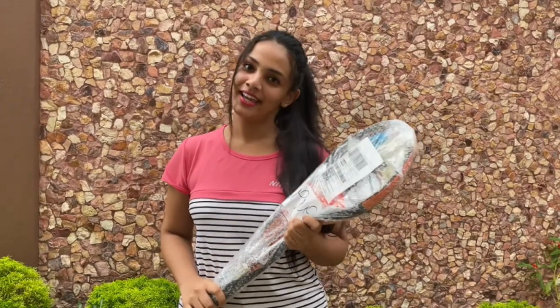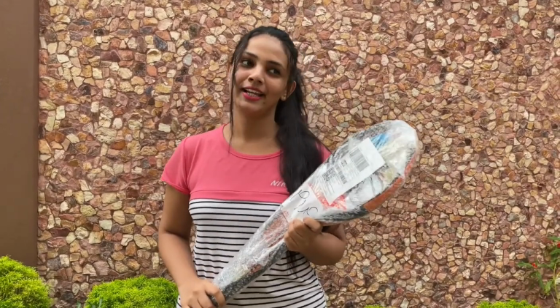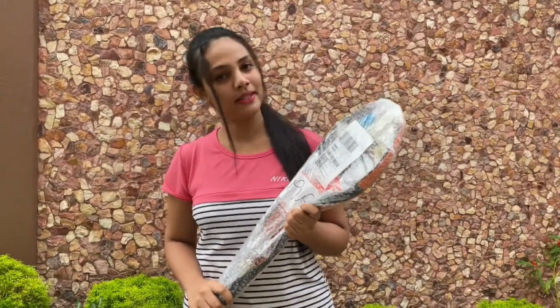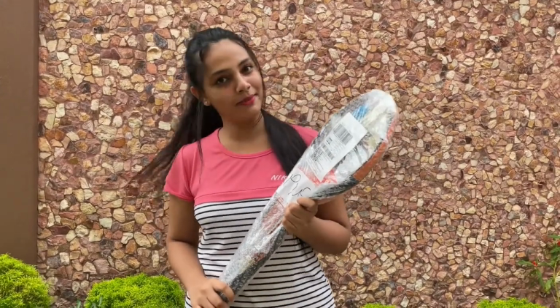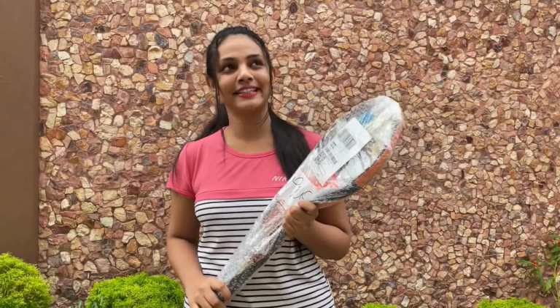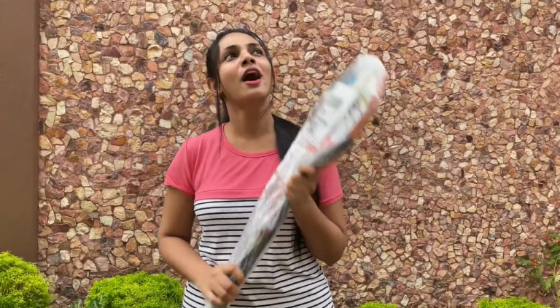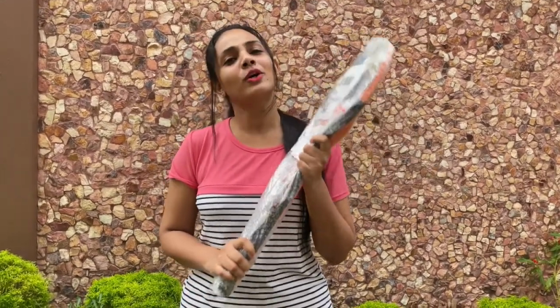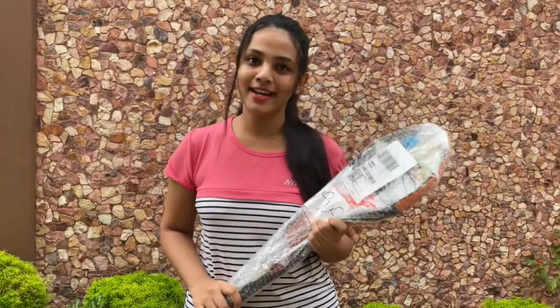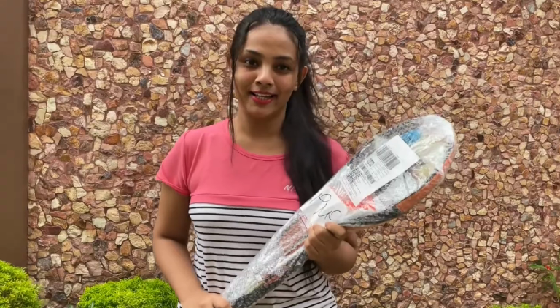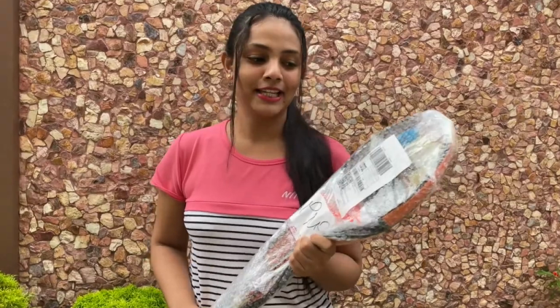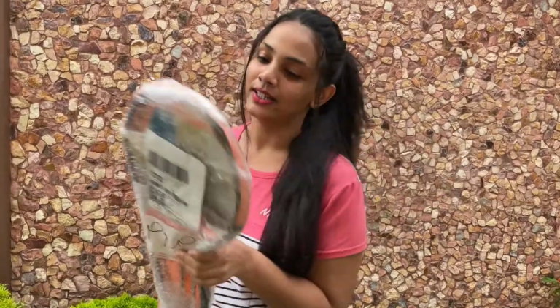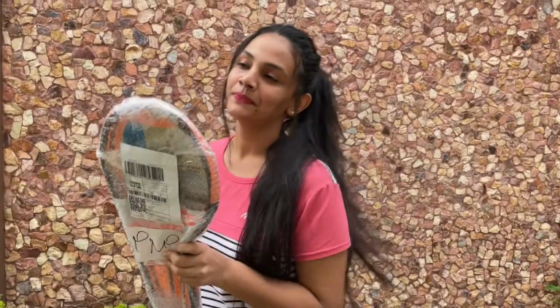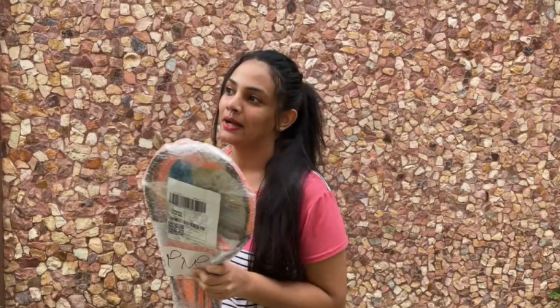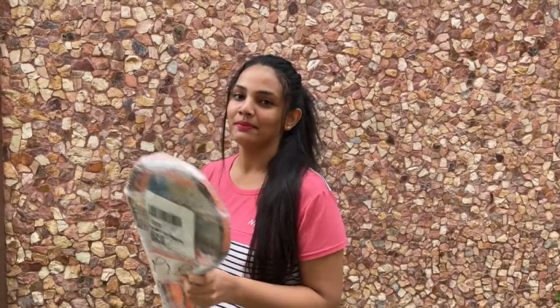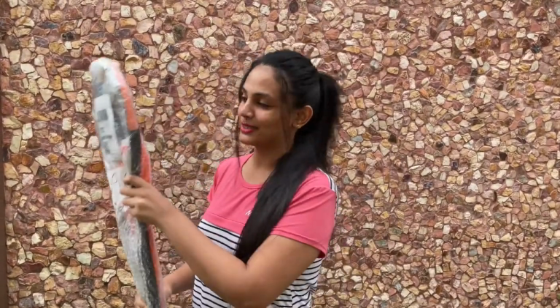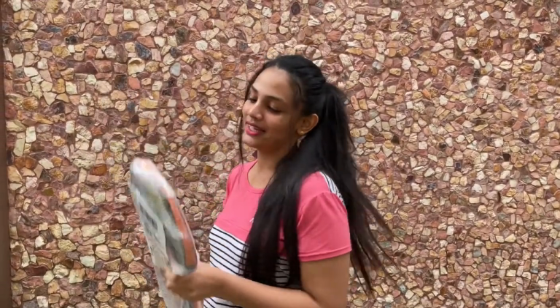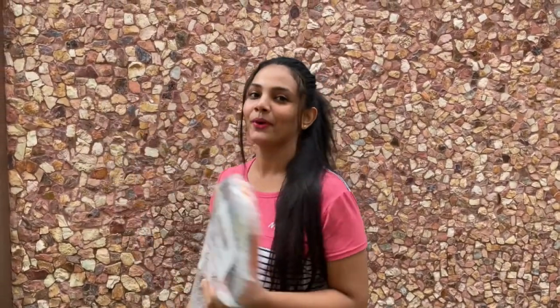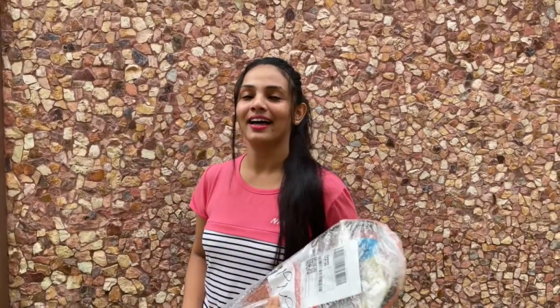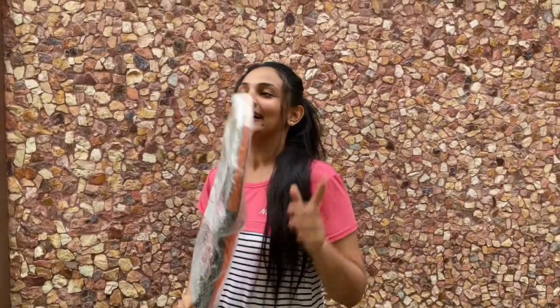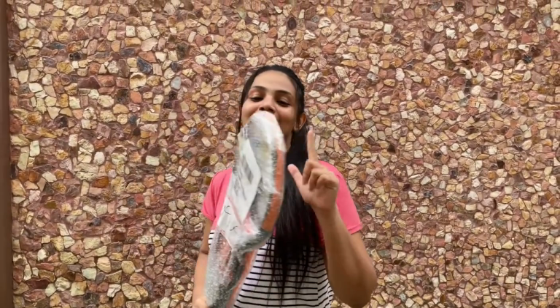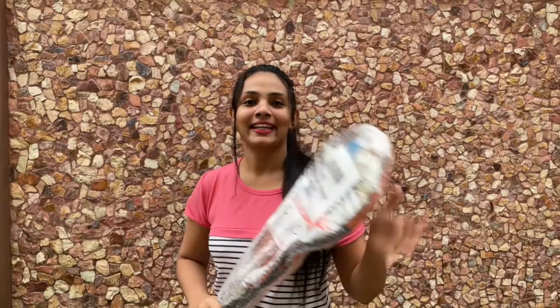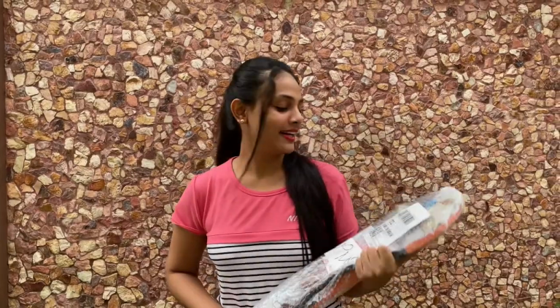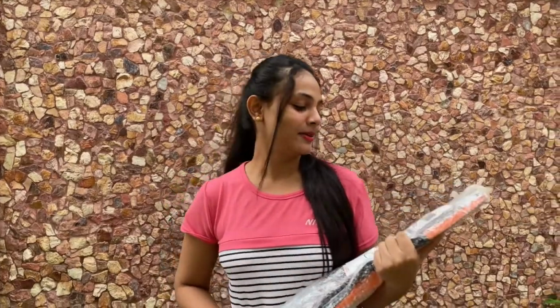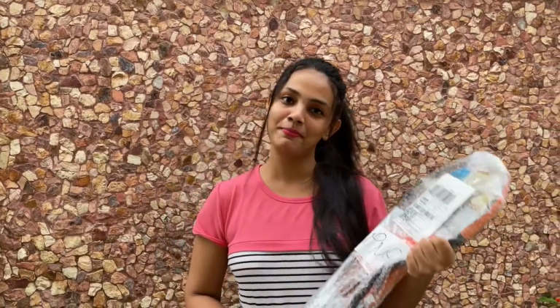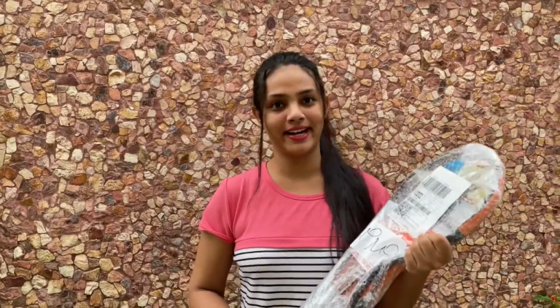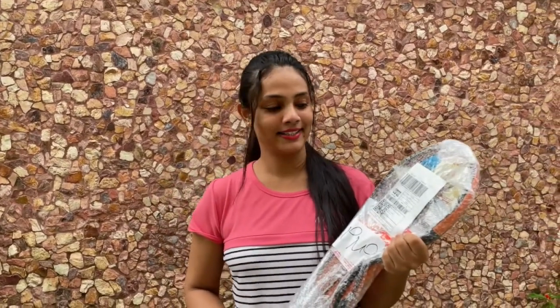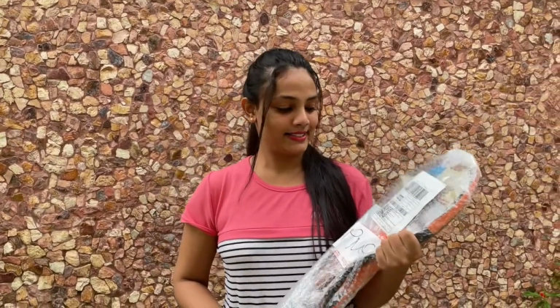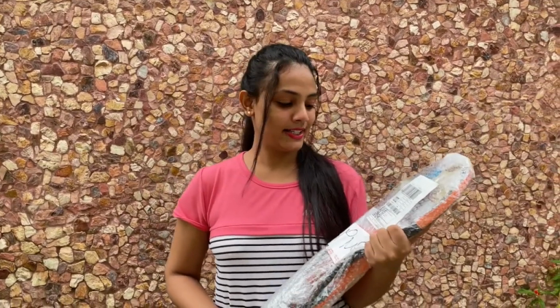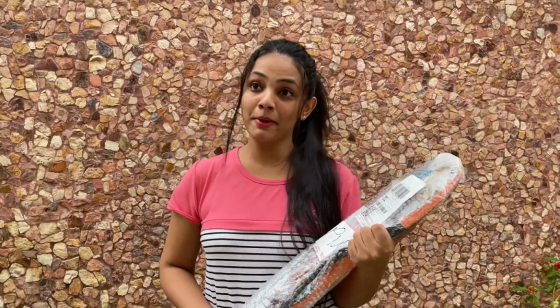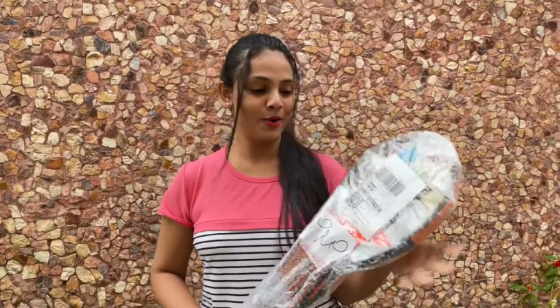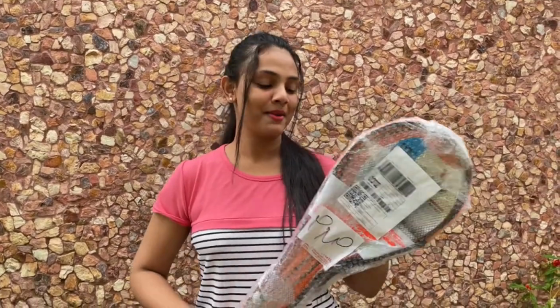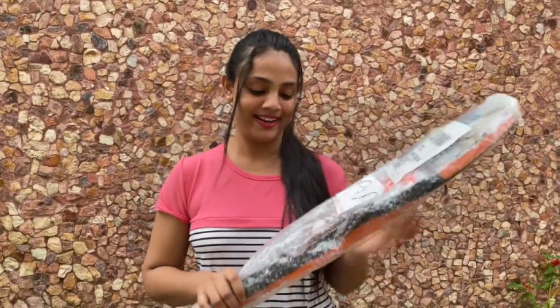I was able to get a little badminton racket. So I am going to unpack this.